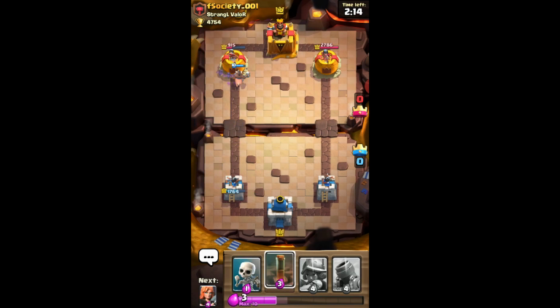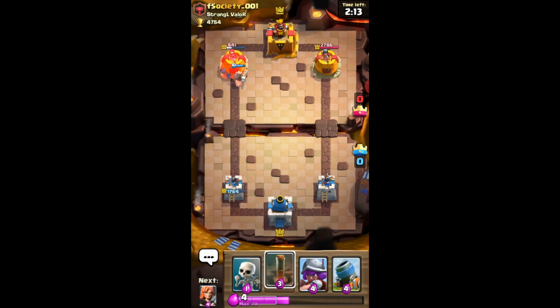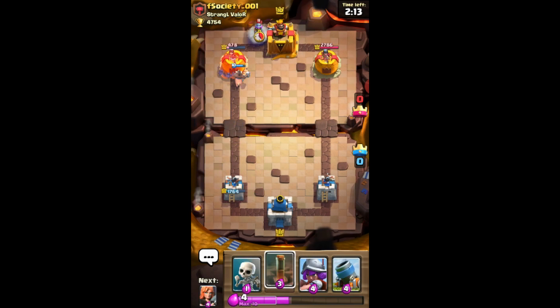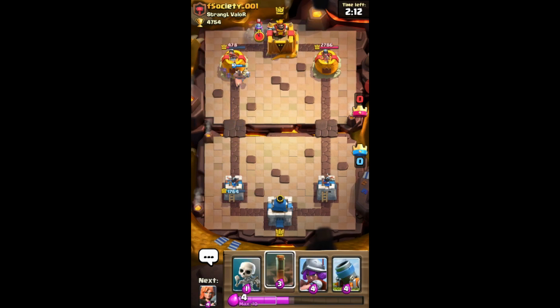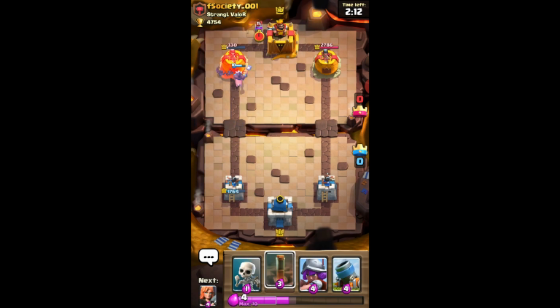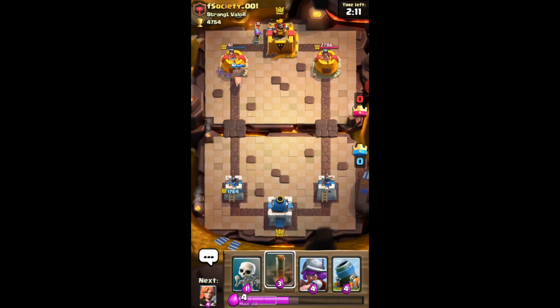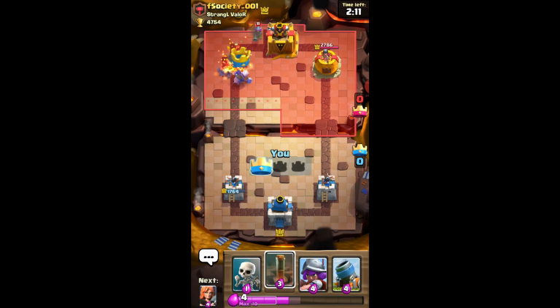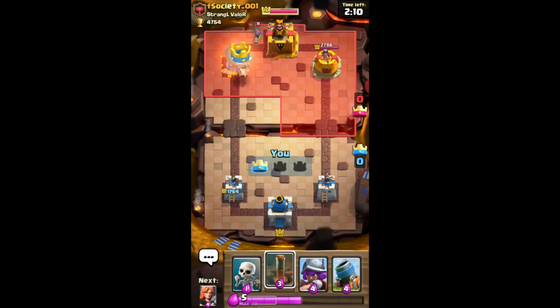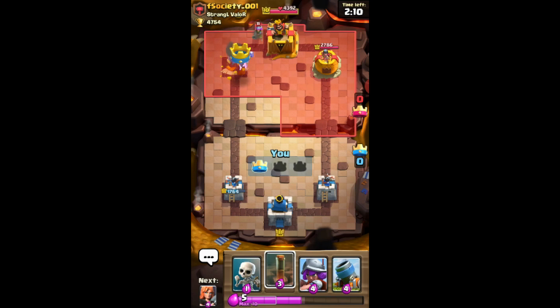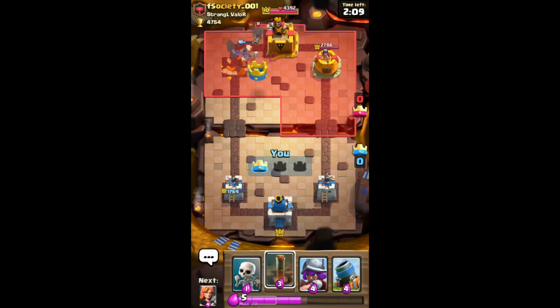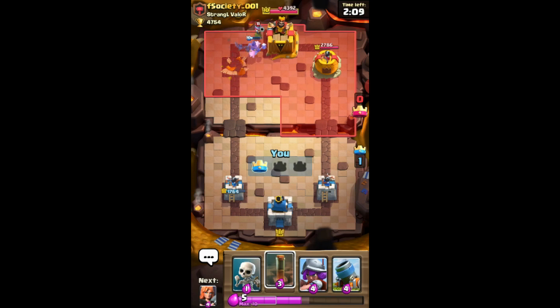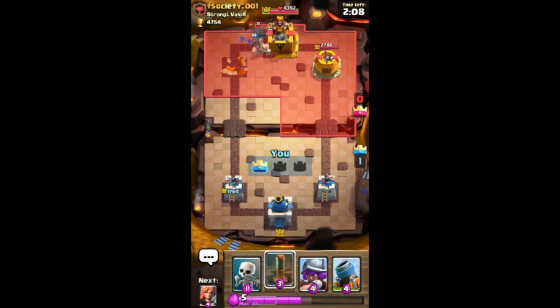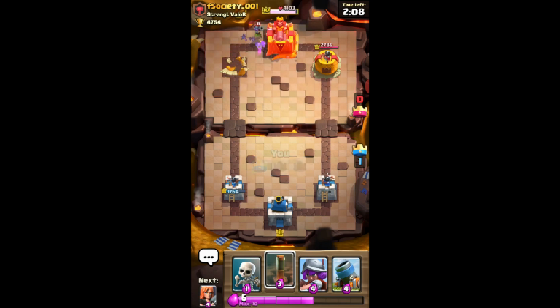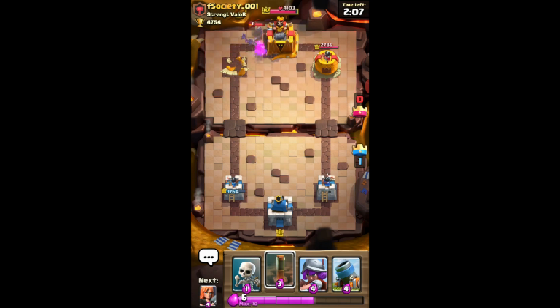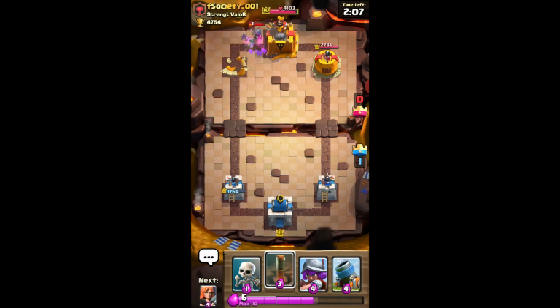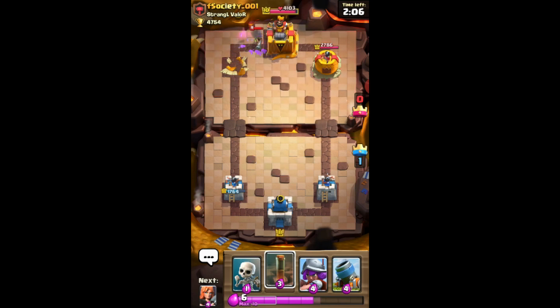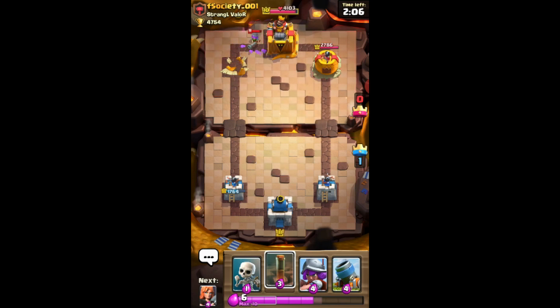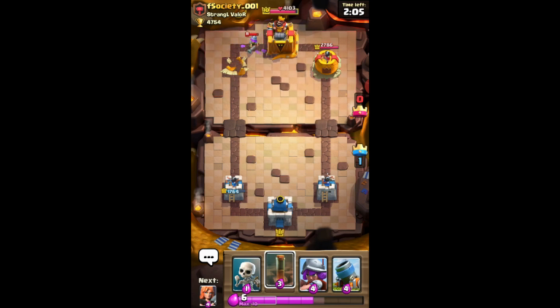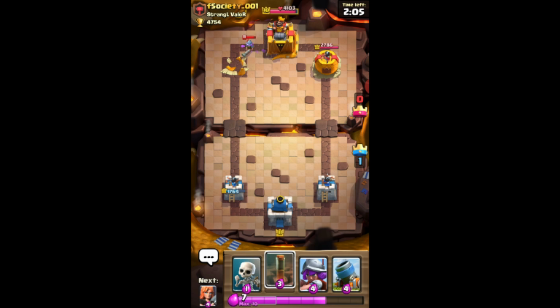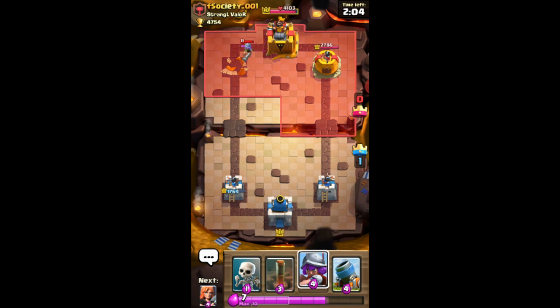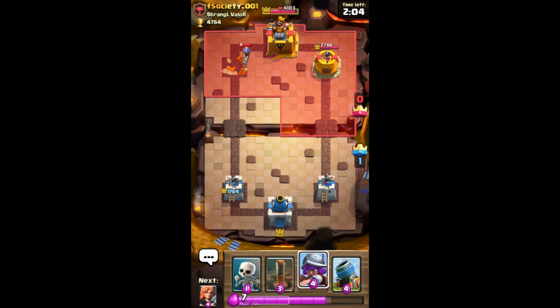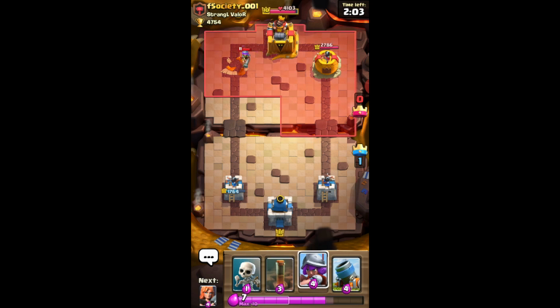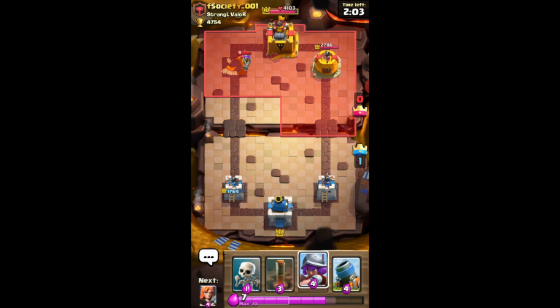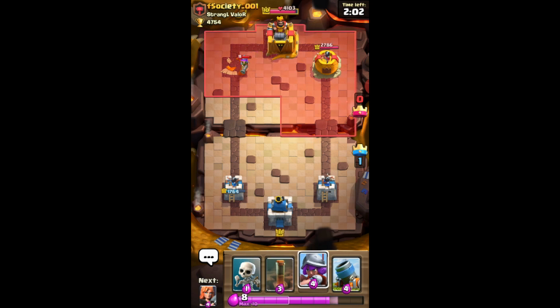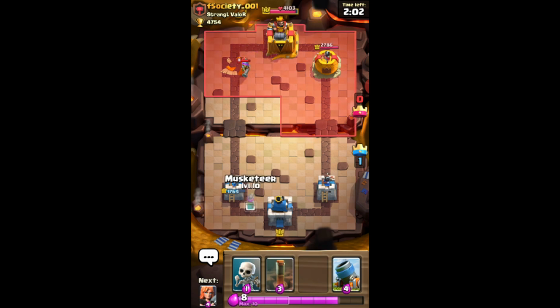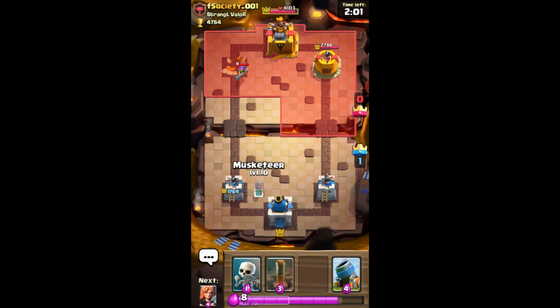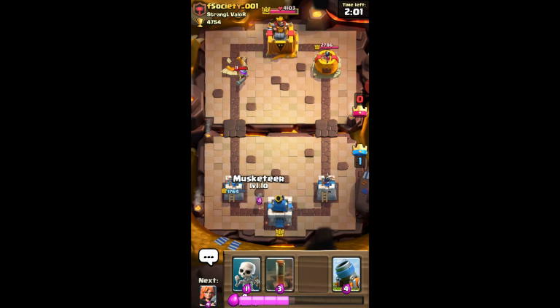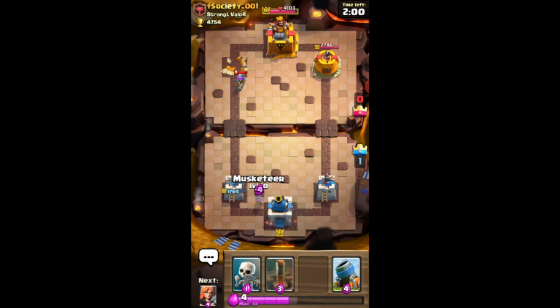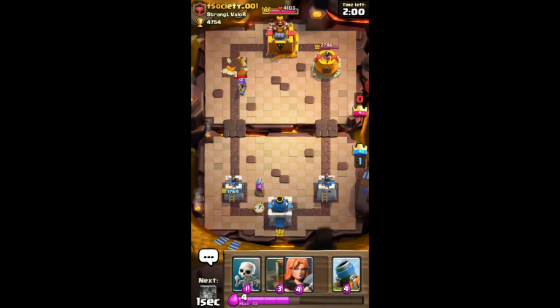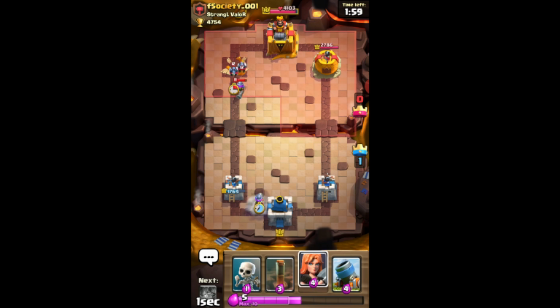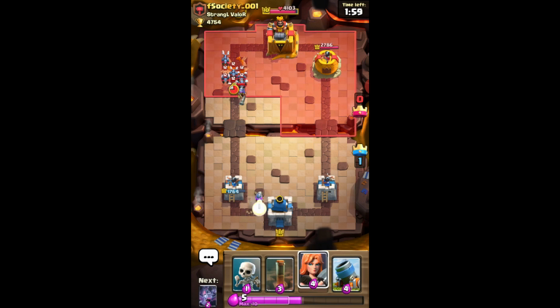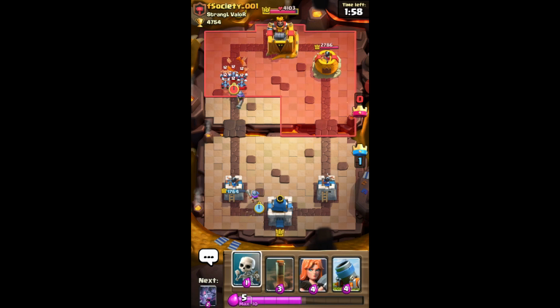We're taking this tower. That was a good counter push, because Balloon Rage push had to spend a lot of elixir there. So this was good. But I think his next push is coming soon, so we'd better defend it.